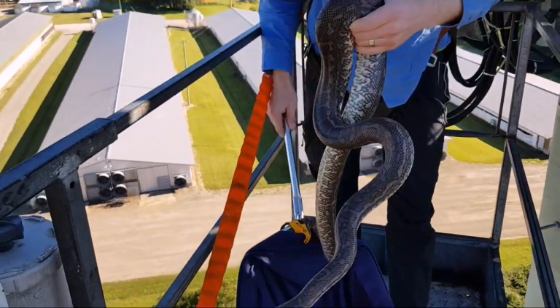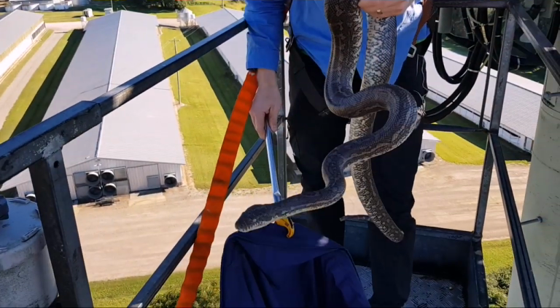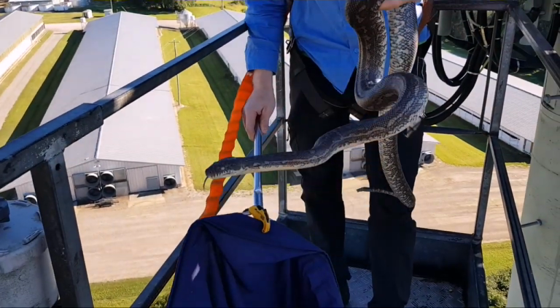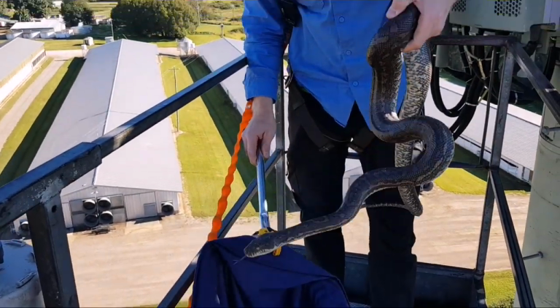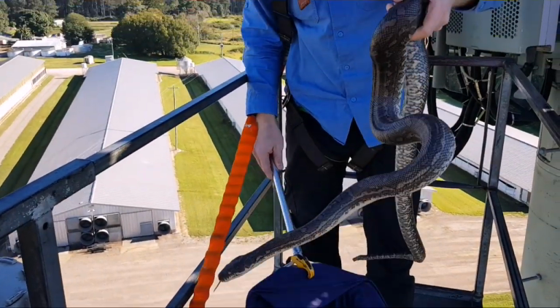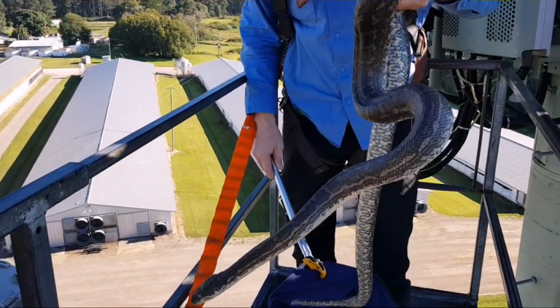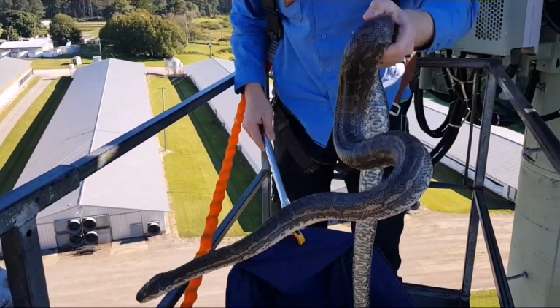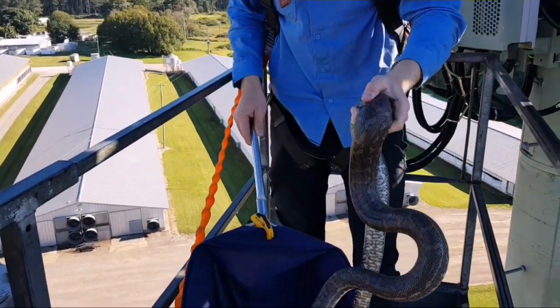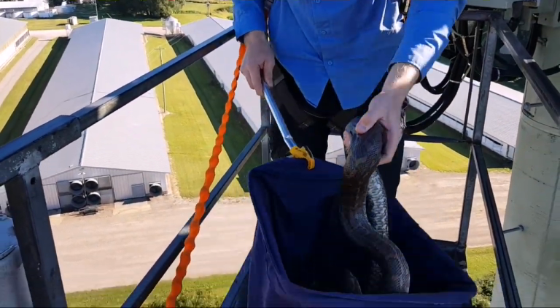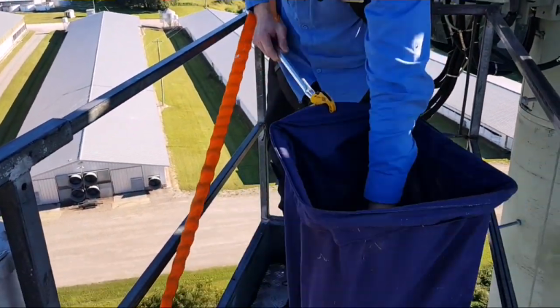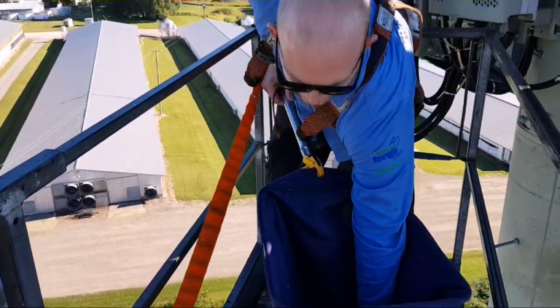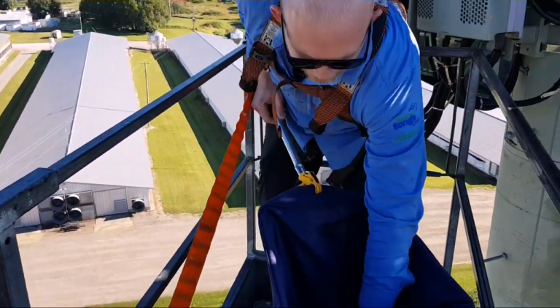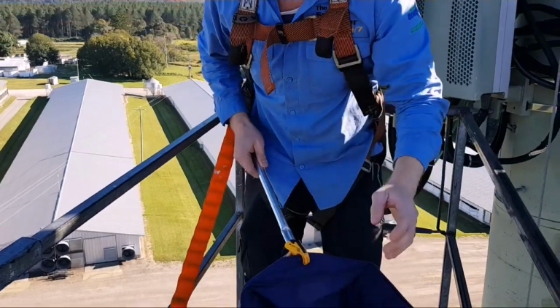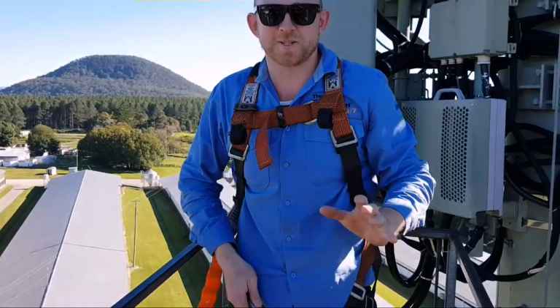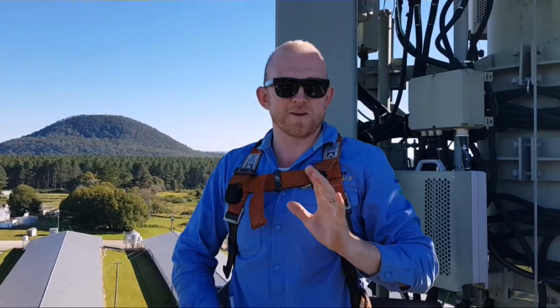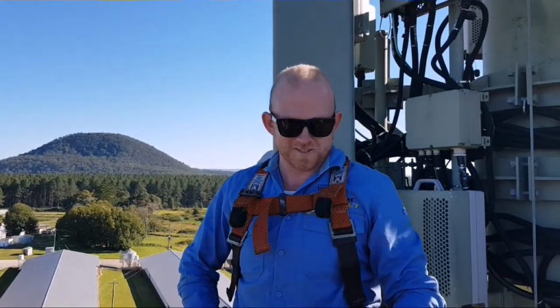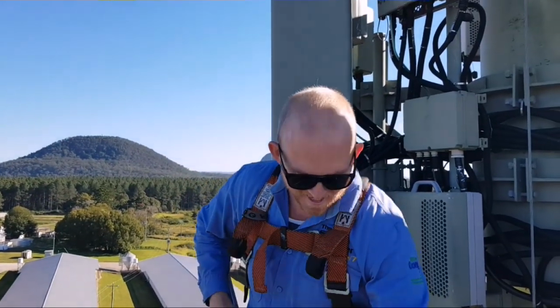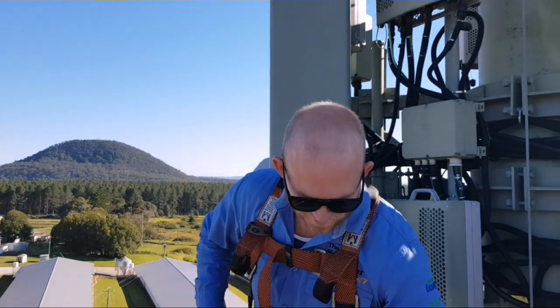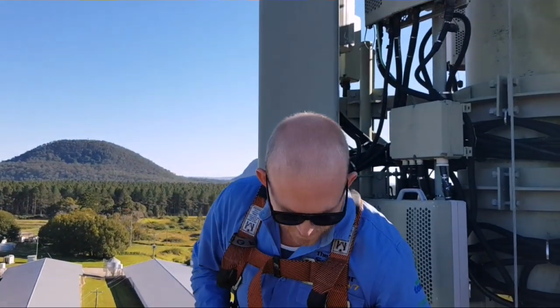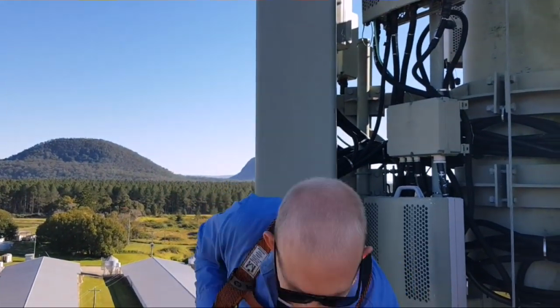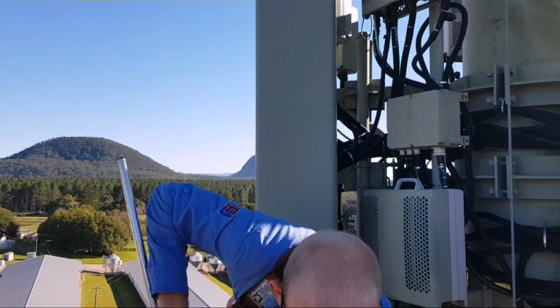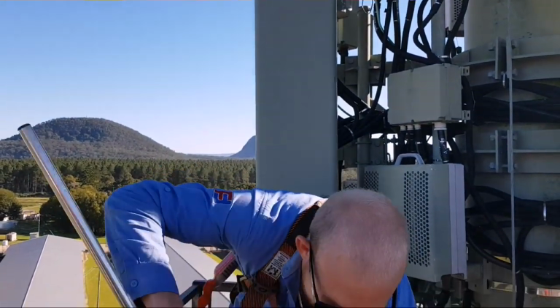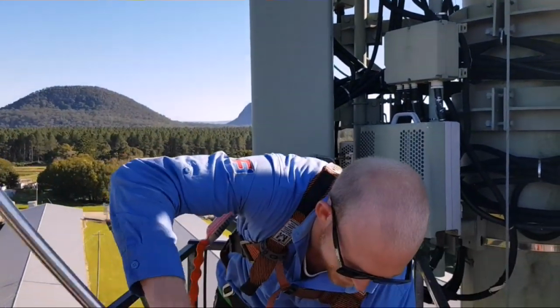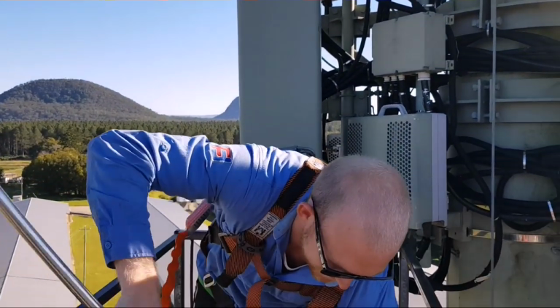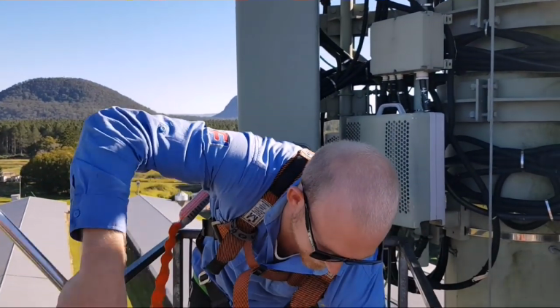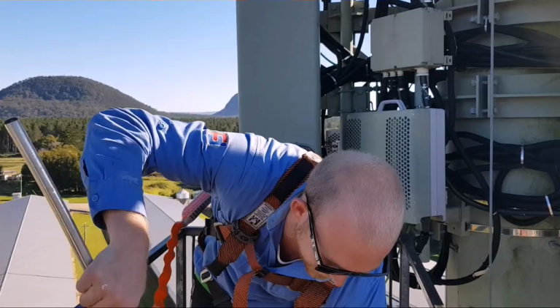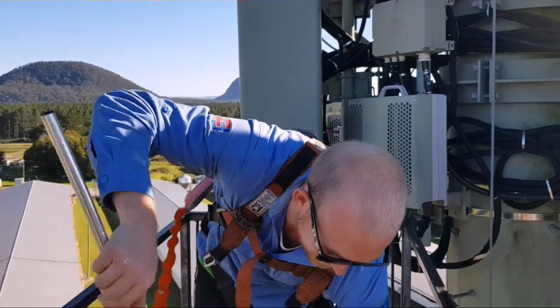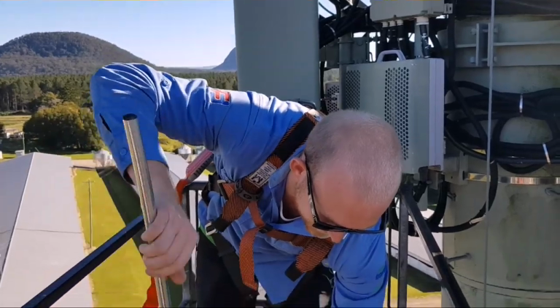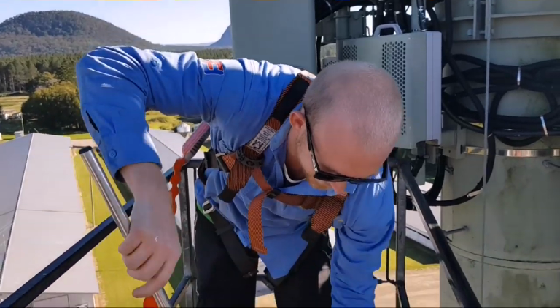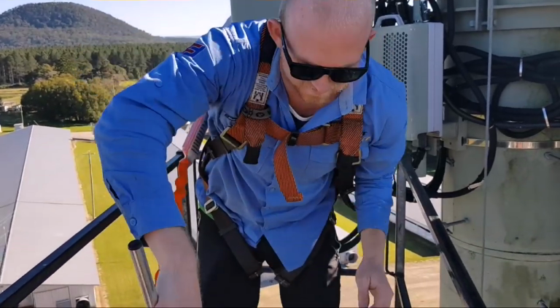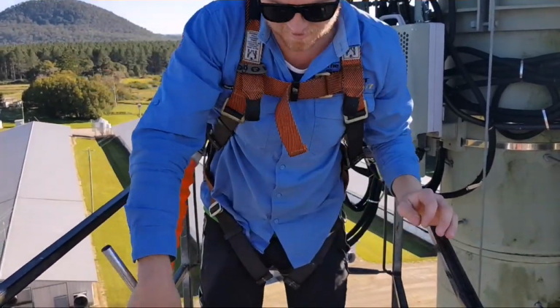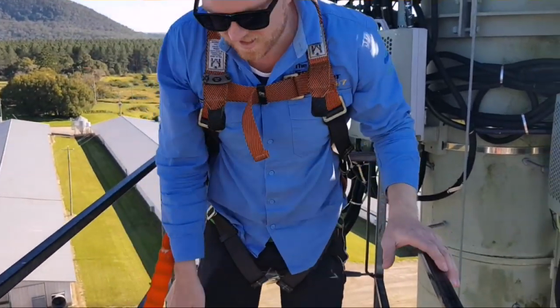But that there is pretty cool. This is the first time I've ever rescued a snake at 35 metres in the air. Alright, we are good to go down.